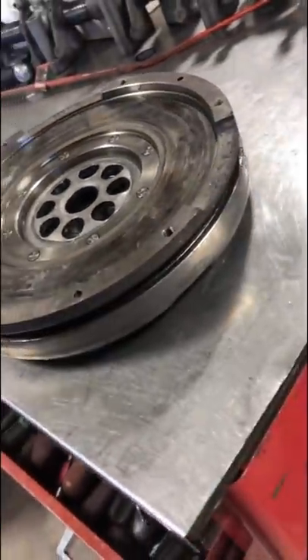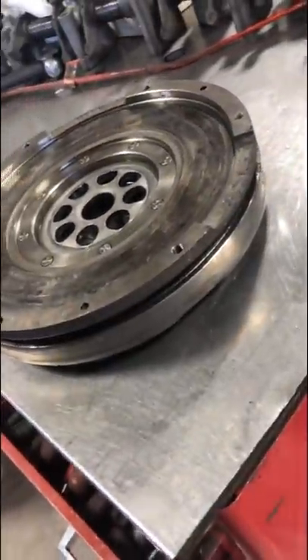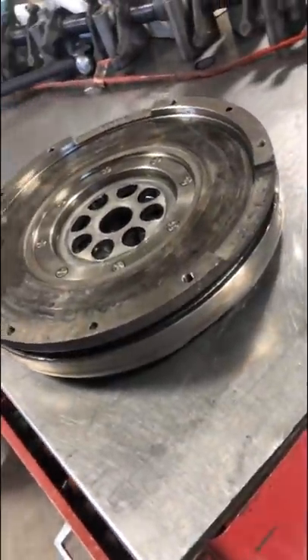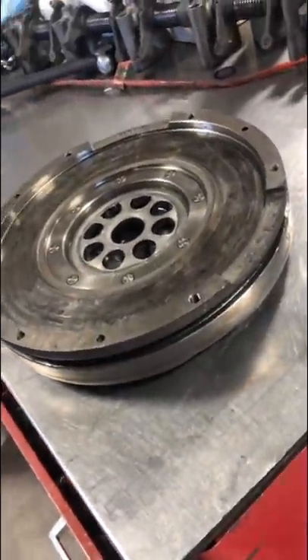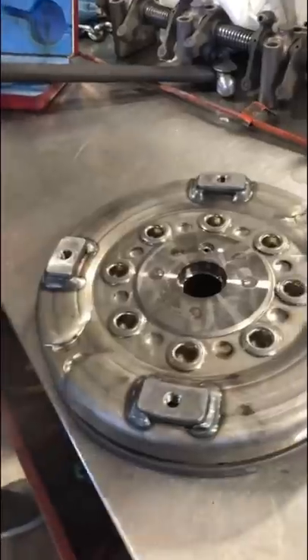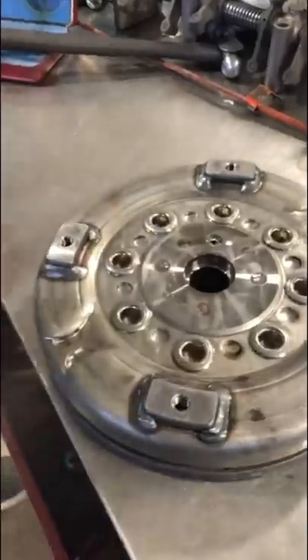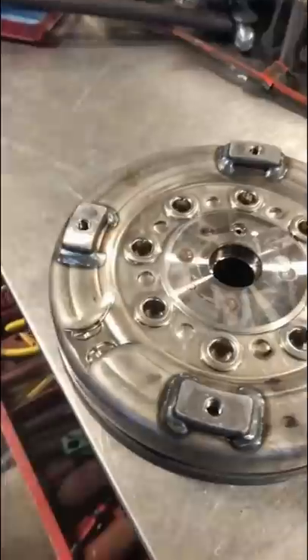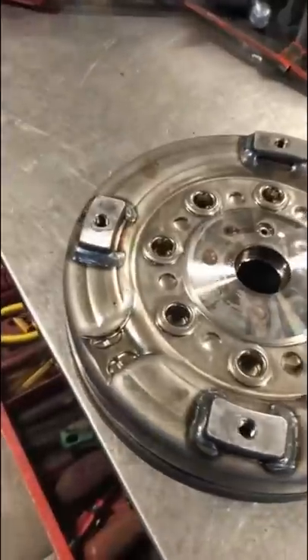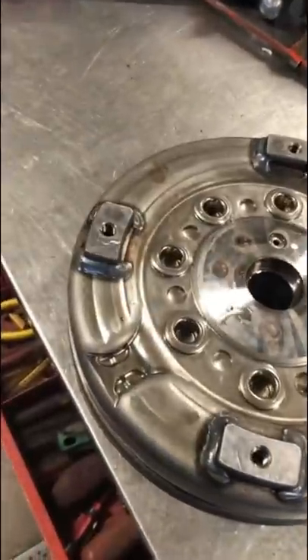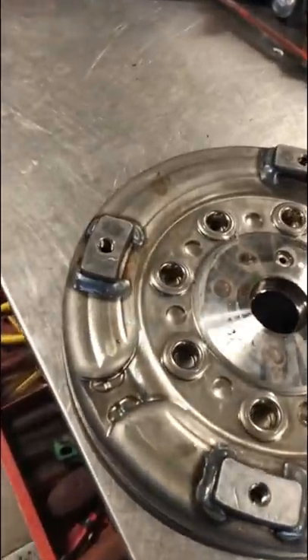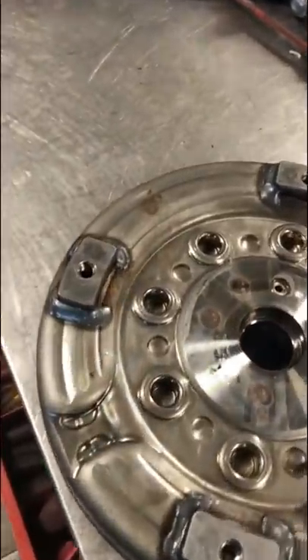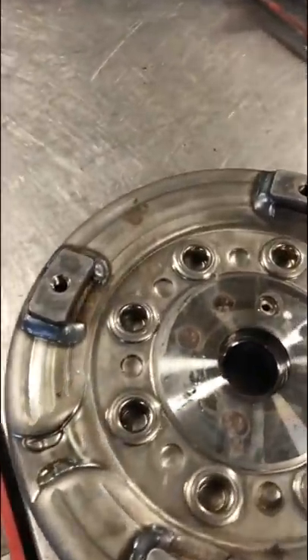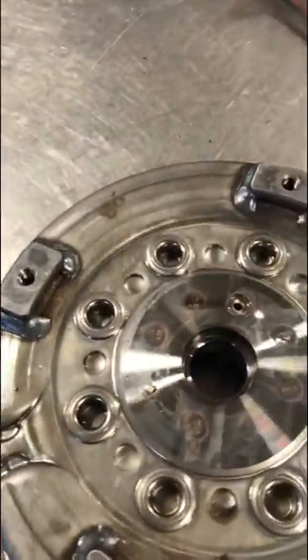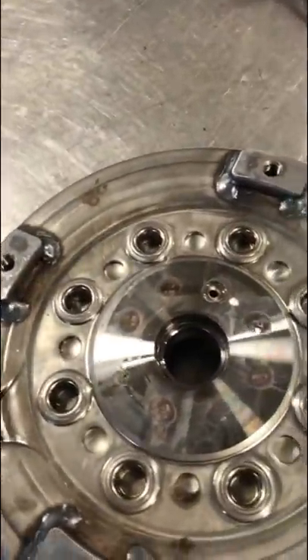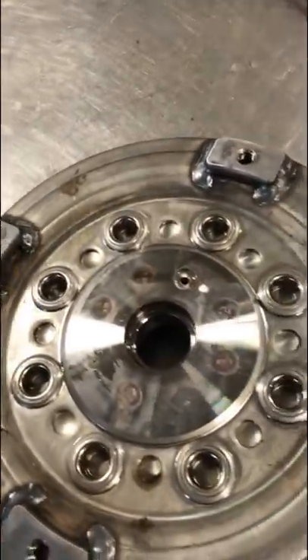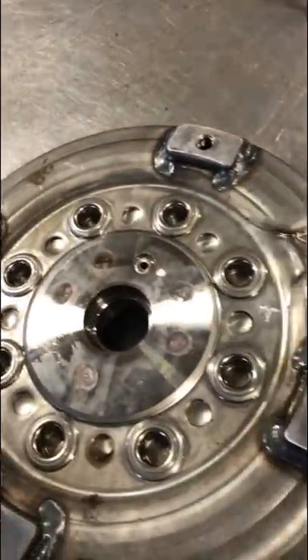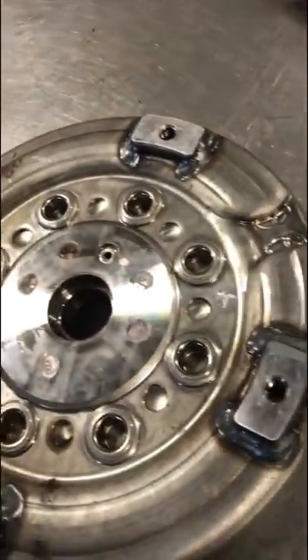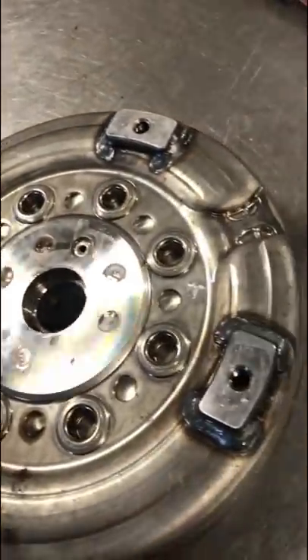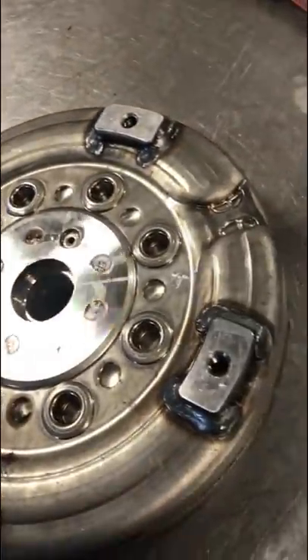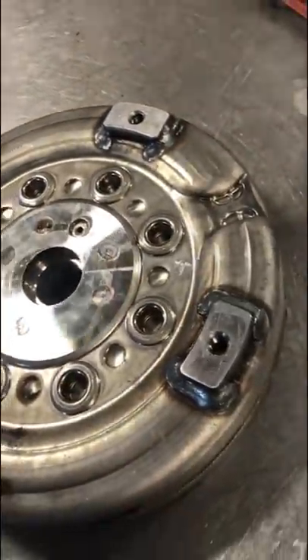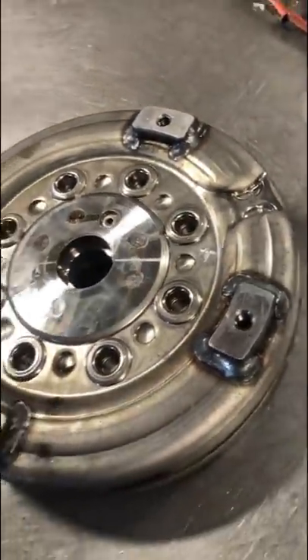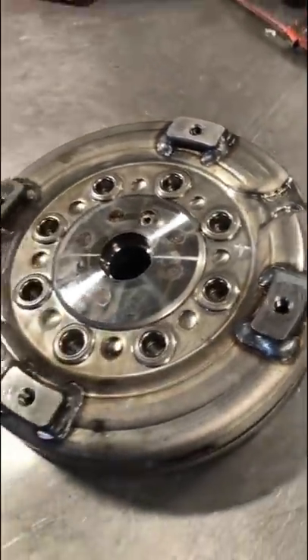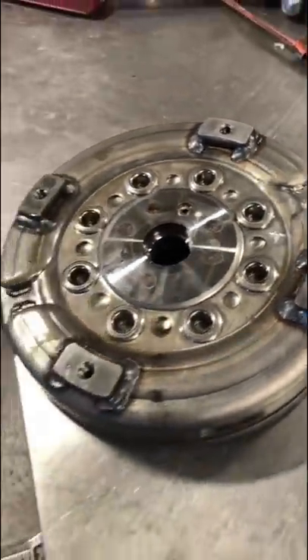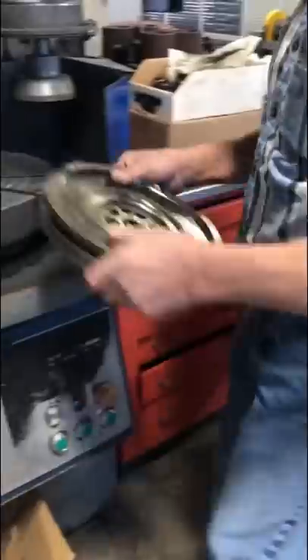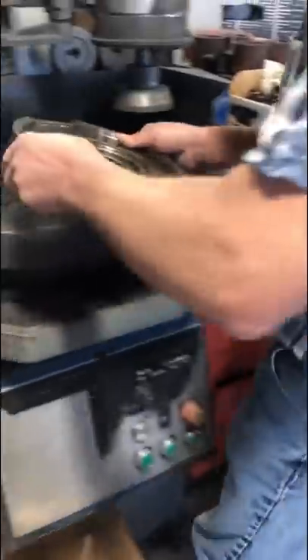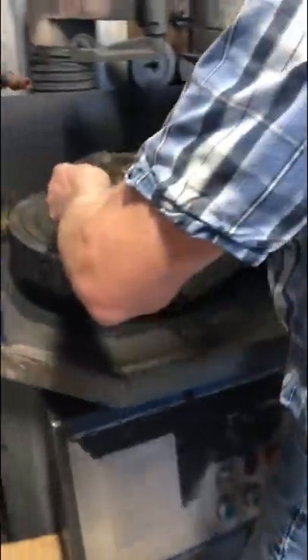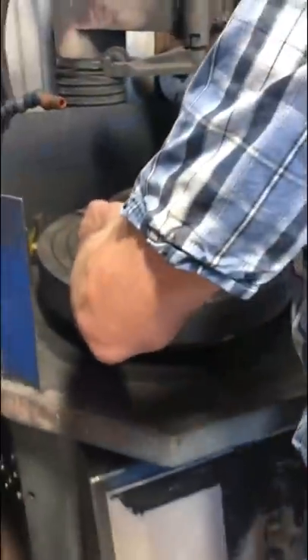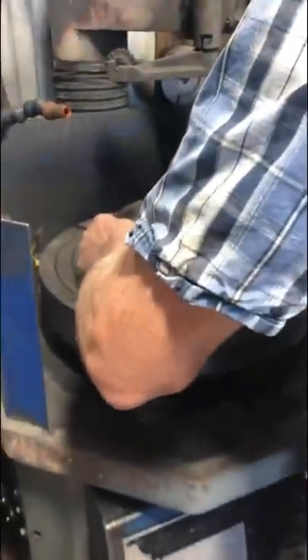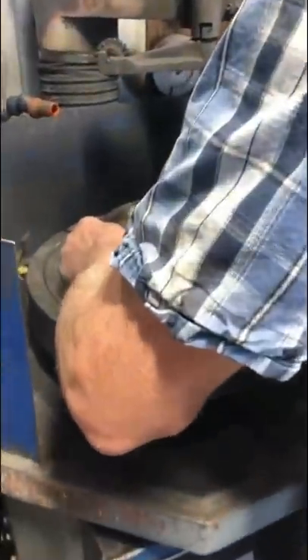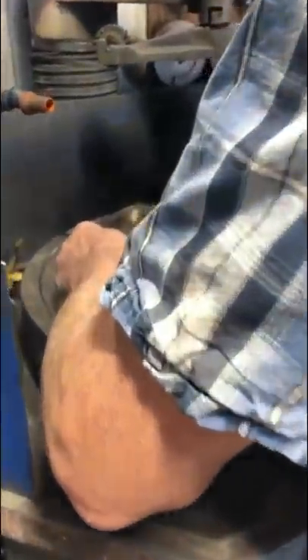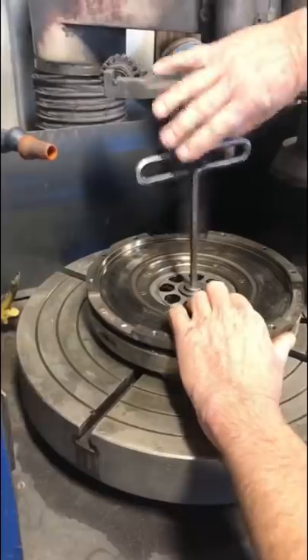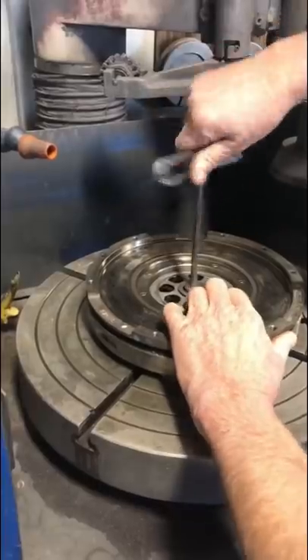Our customer is doing a clutch replacement, and the vehicle has a dual-mass flywheel. If you're in the industry, you probably know that dual-mass flywheels are supposed to be replaced — they're not supposed to be resurfaced.